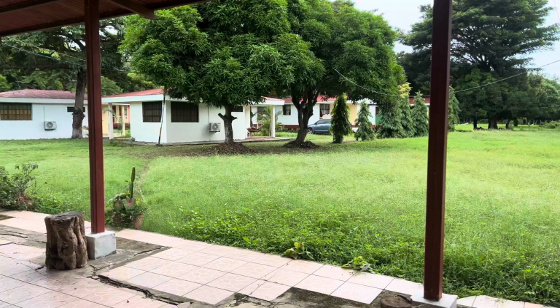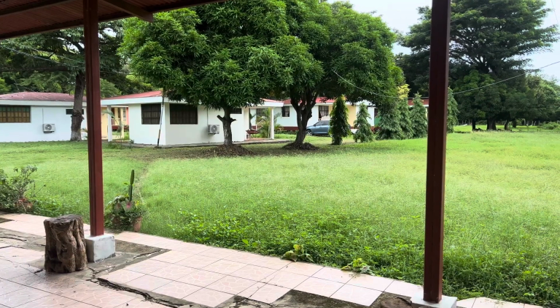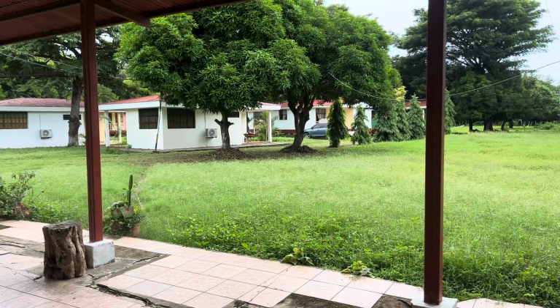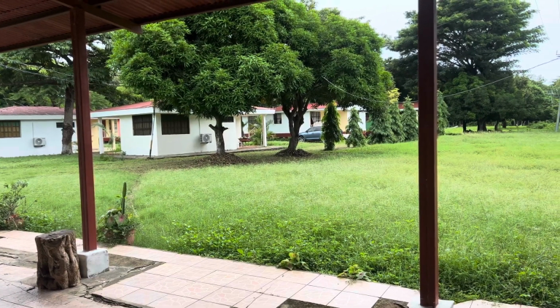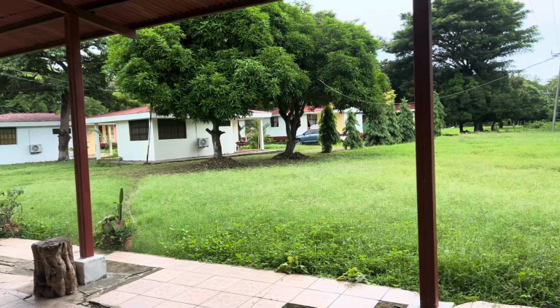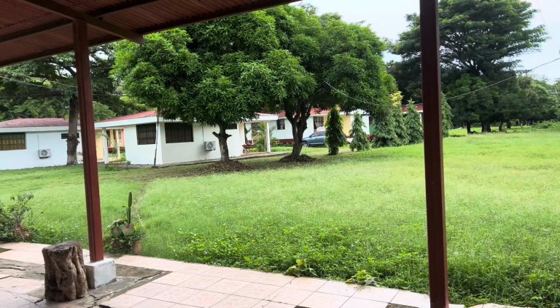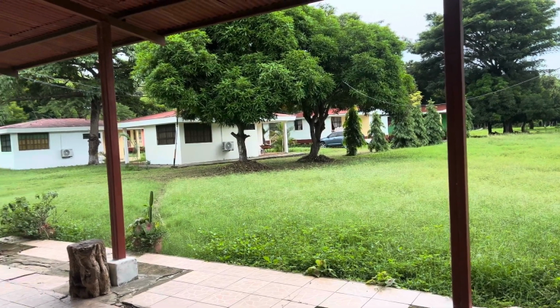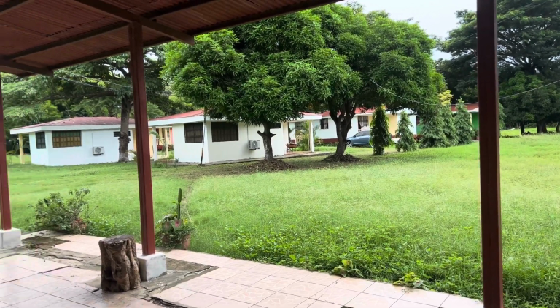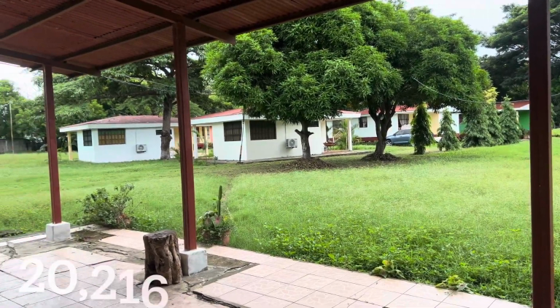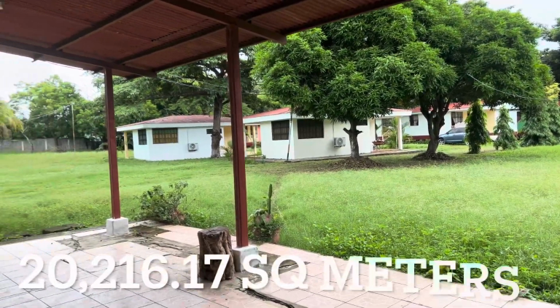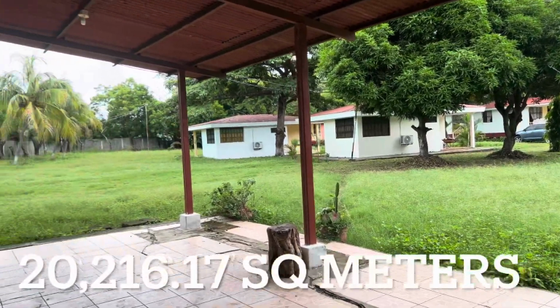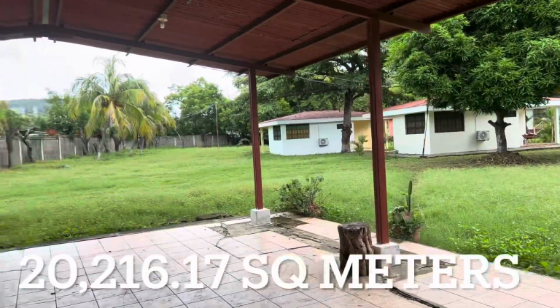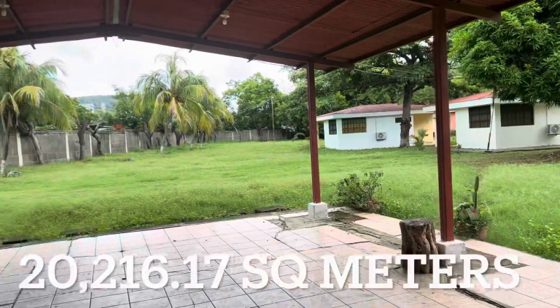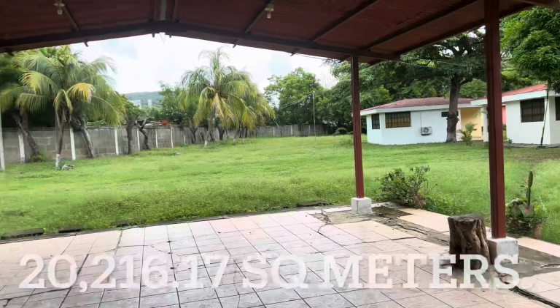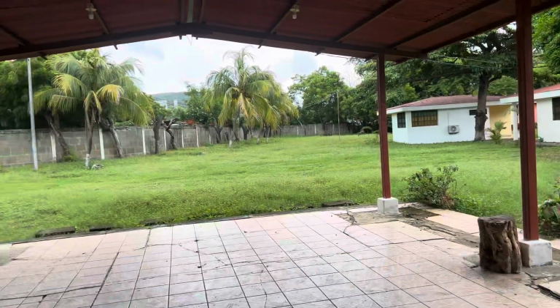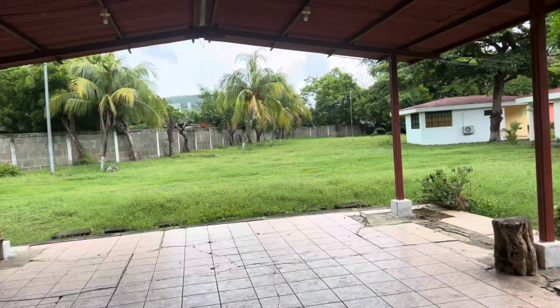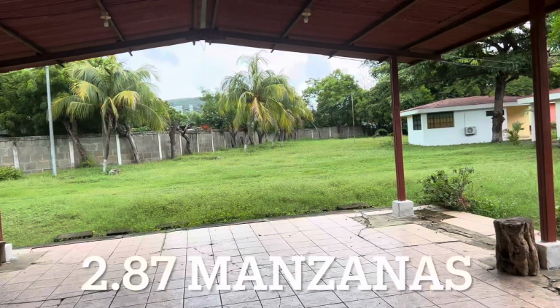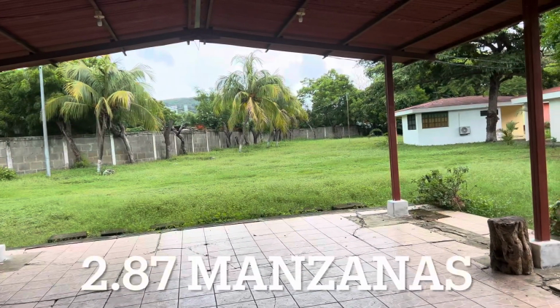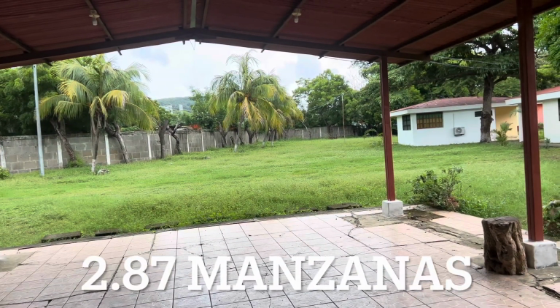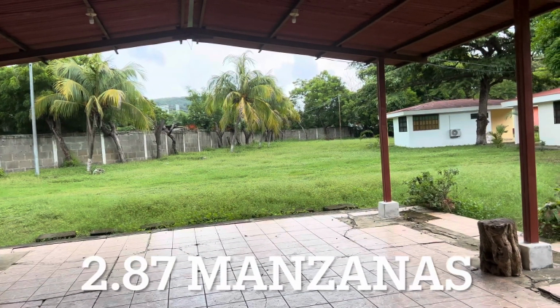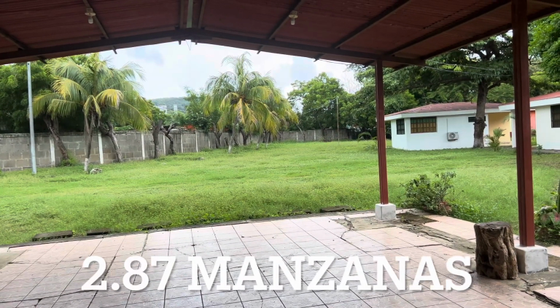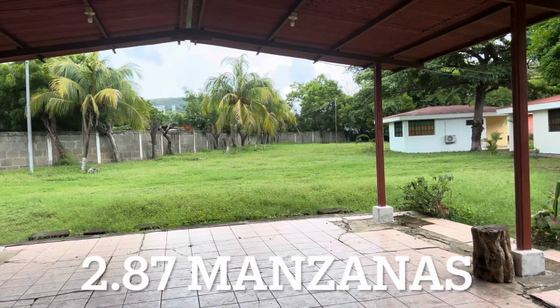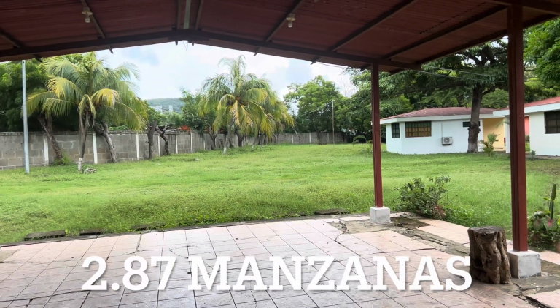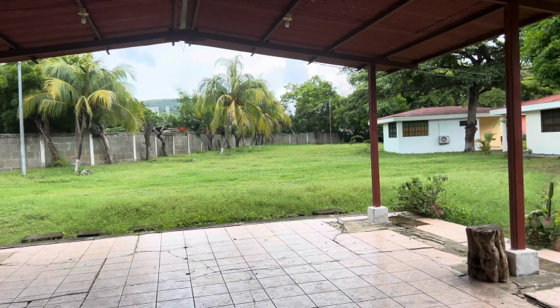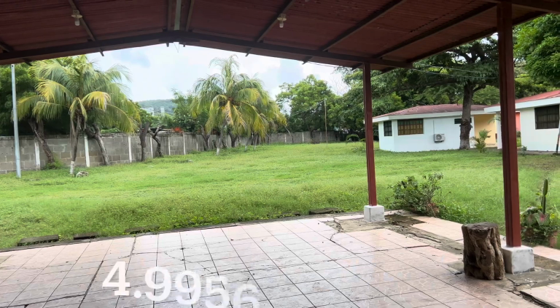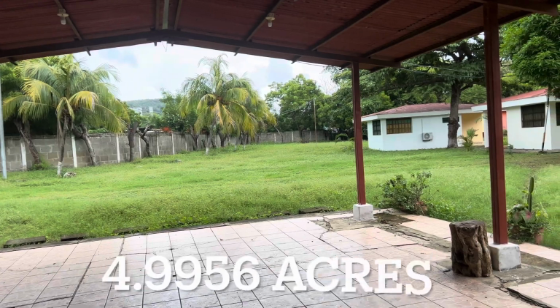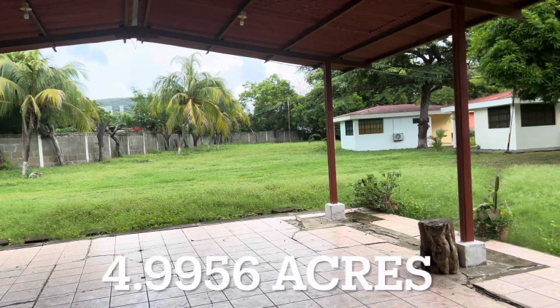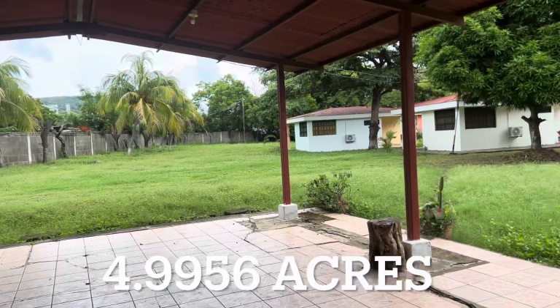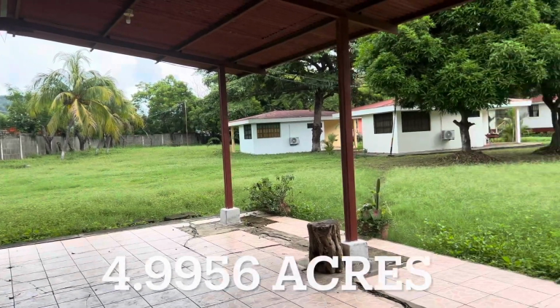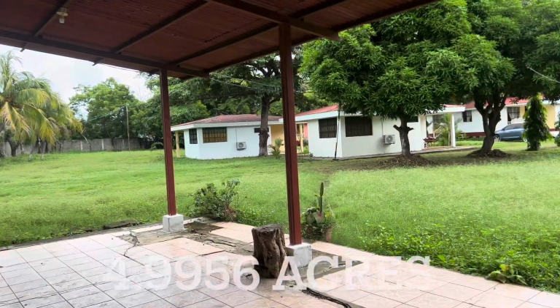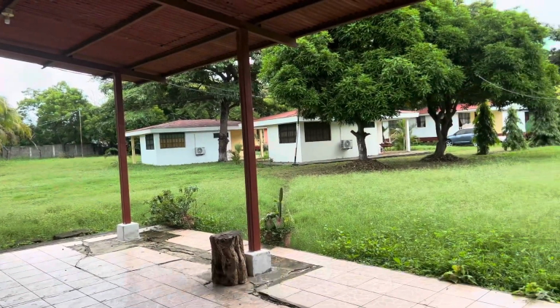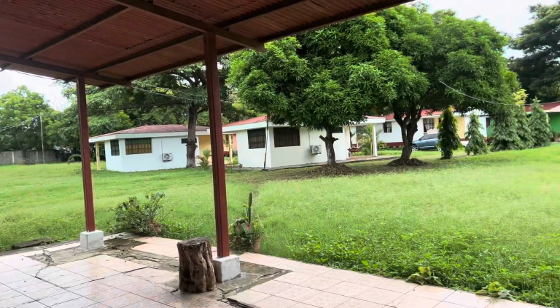Good morning, this is Natalie with Discover Real Estate. Today I'm at the Cabanas, which are just after the Pali if you're leaving town and pass it on your right.